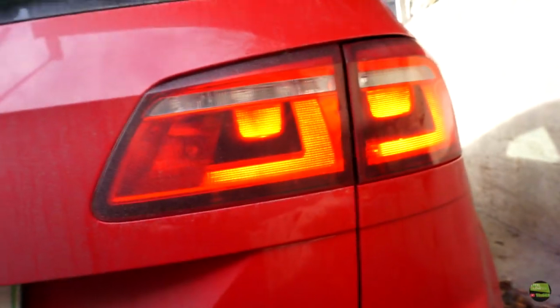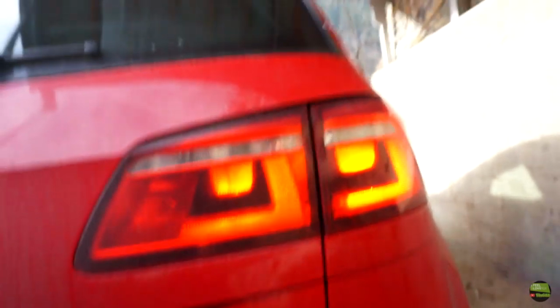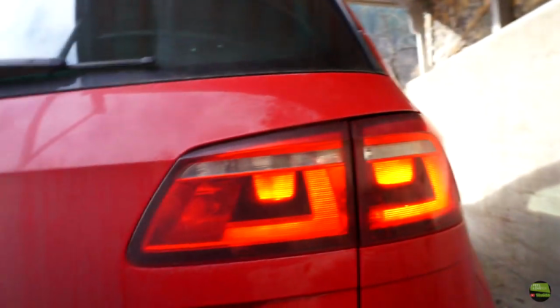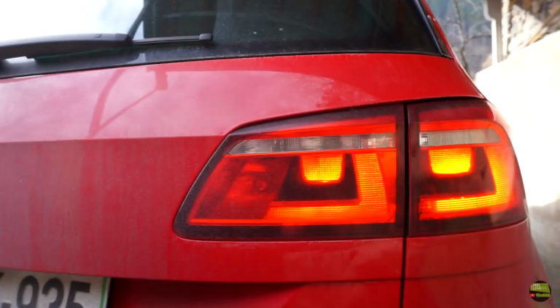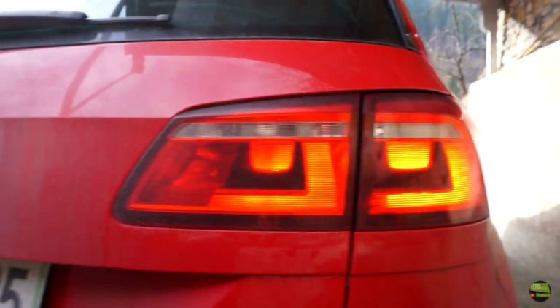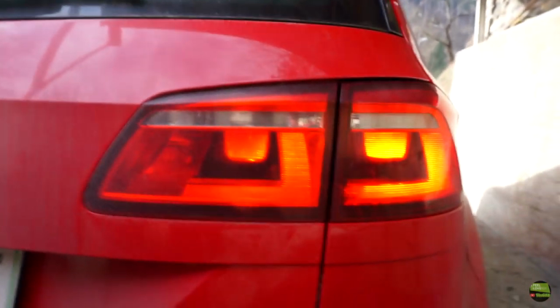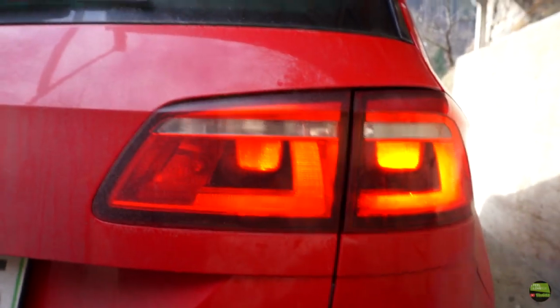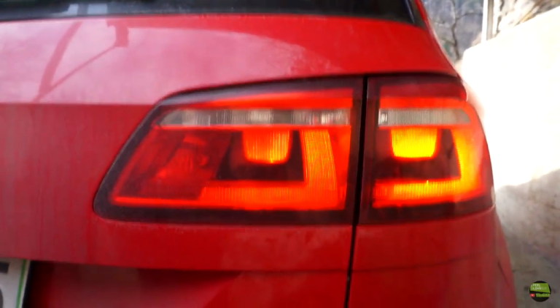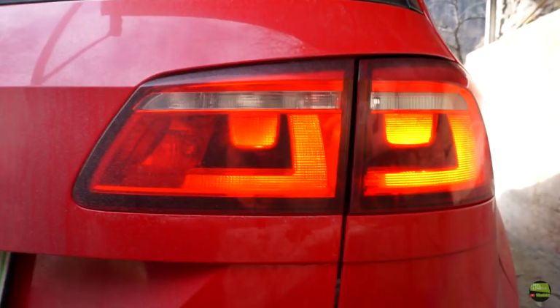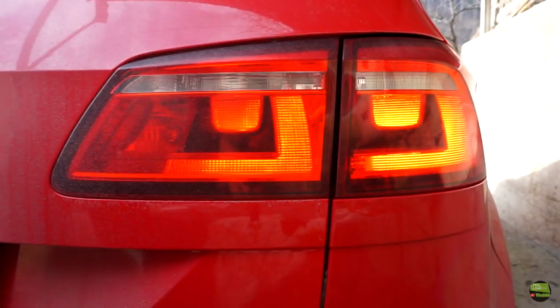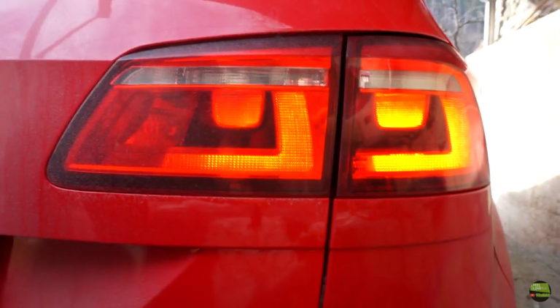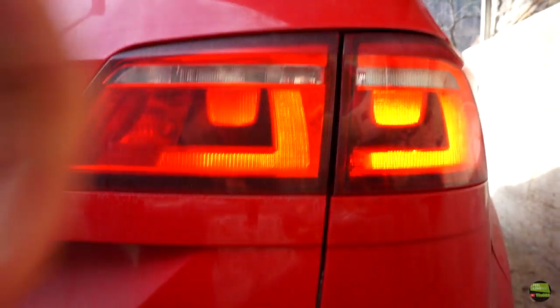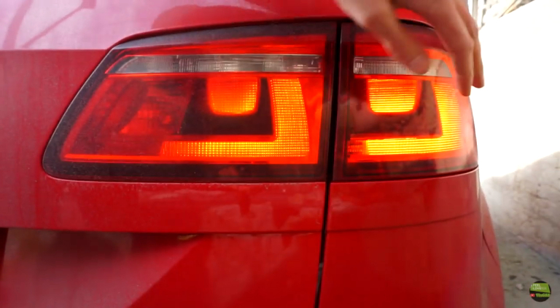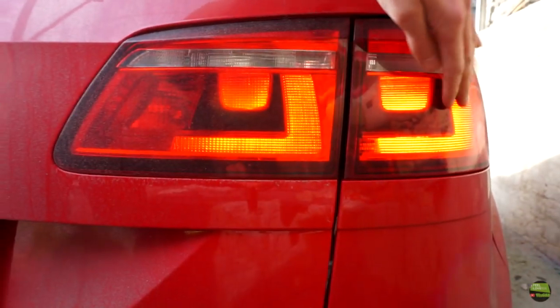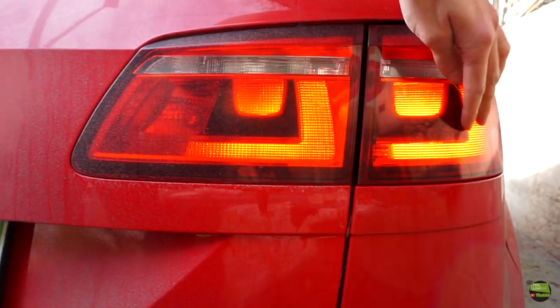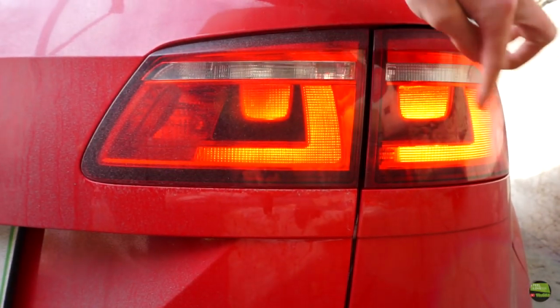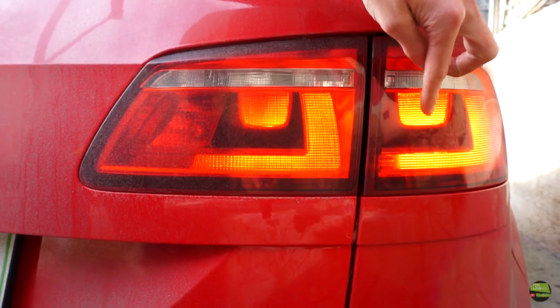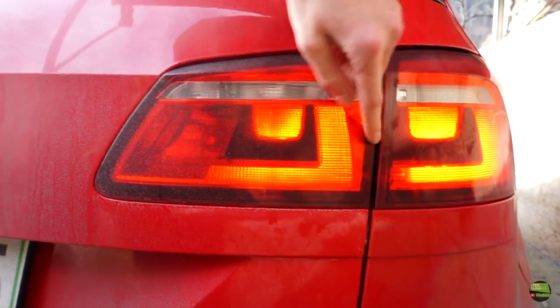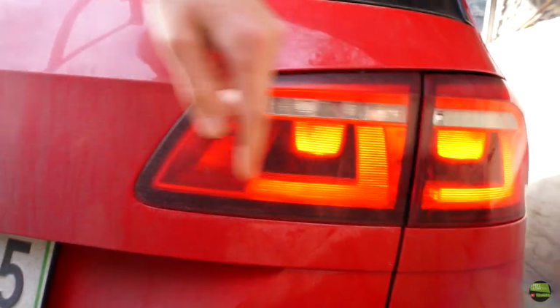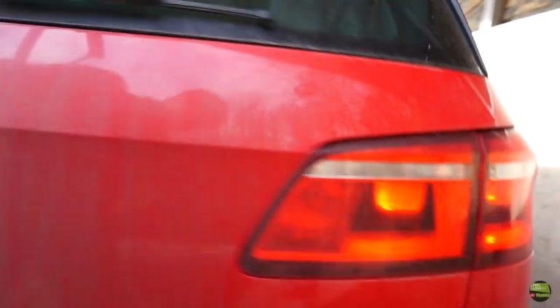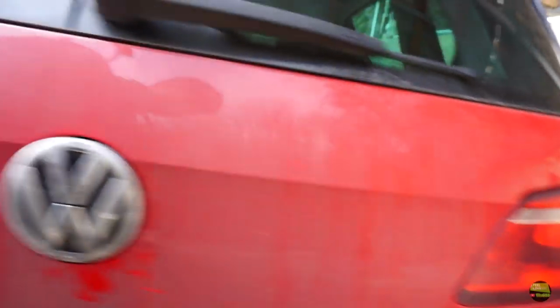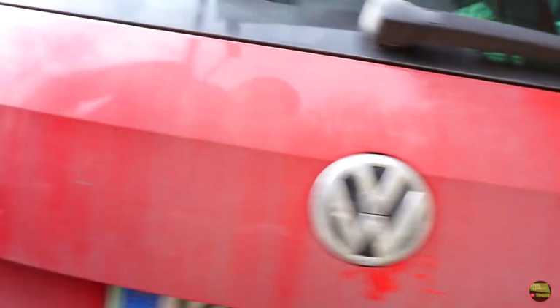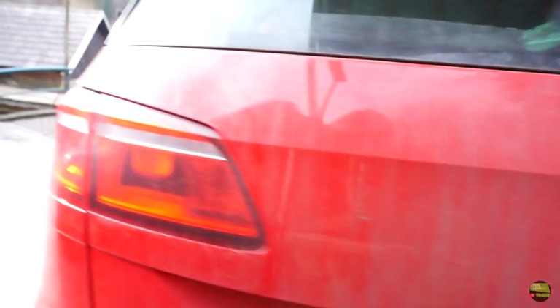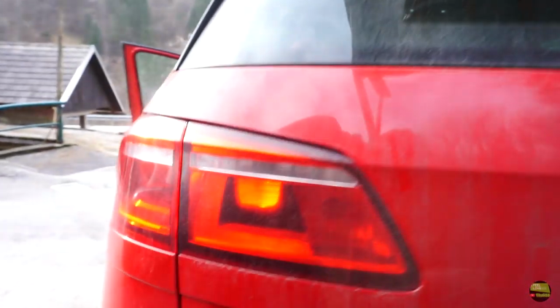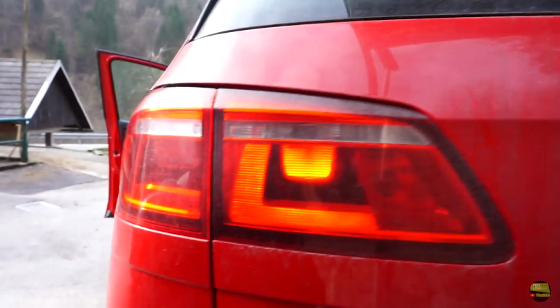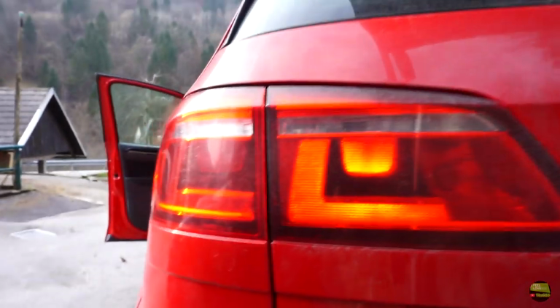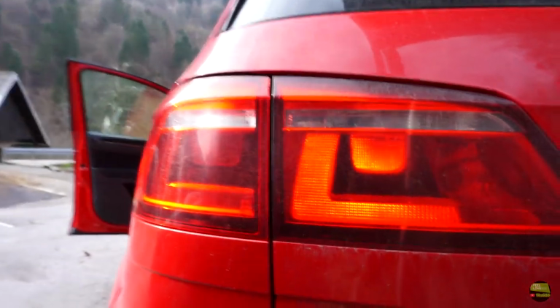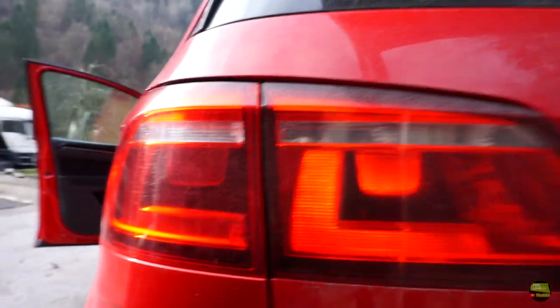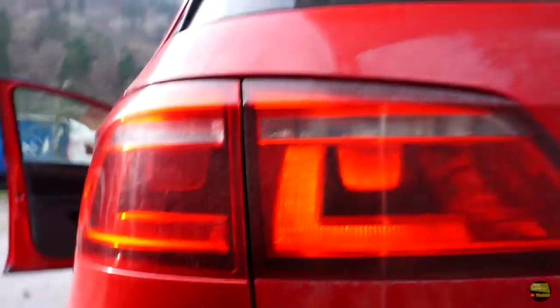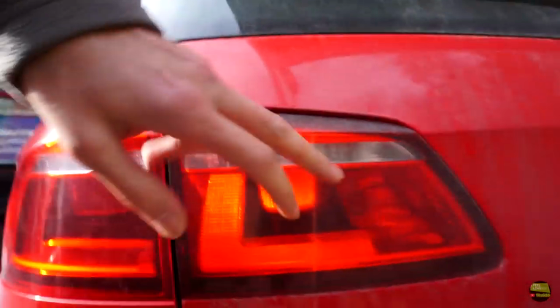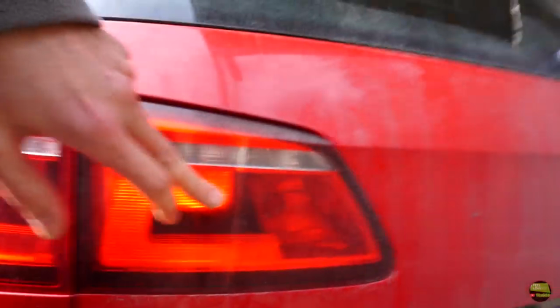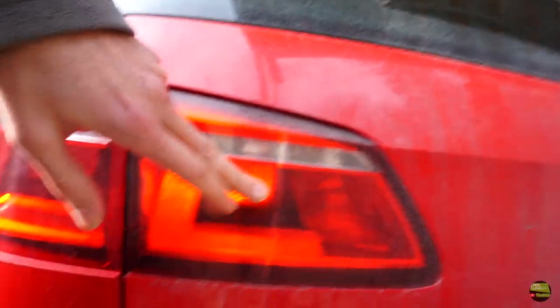On the right side it's ok — the outer and inner bulb are glowing. But on the left side we can see that only the inner bulb glows. So let's take out the light and search for the problem.